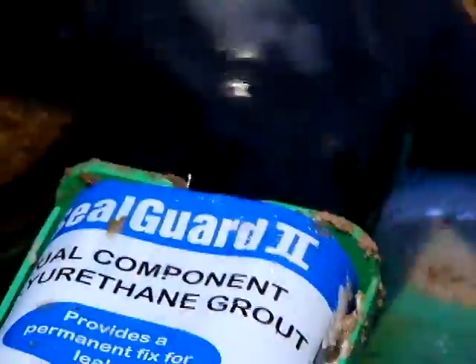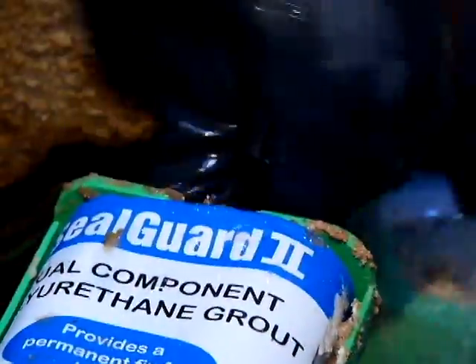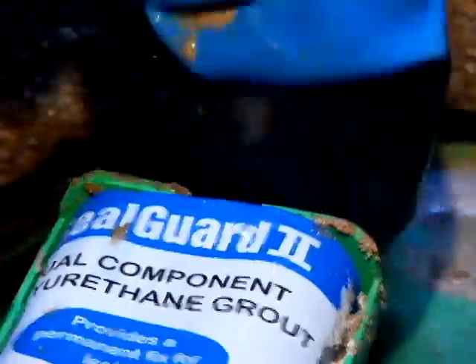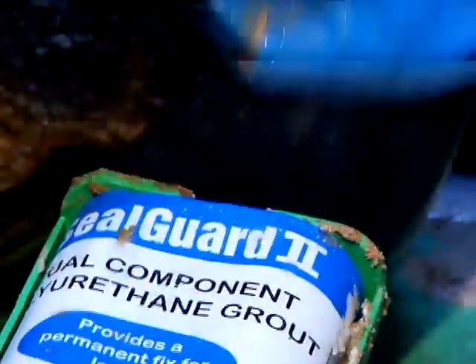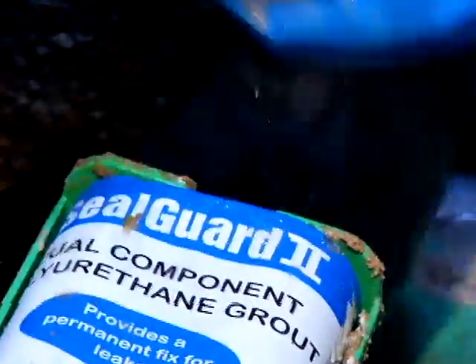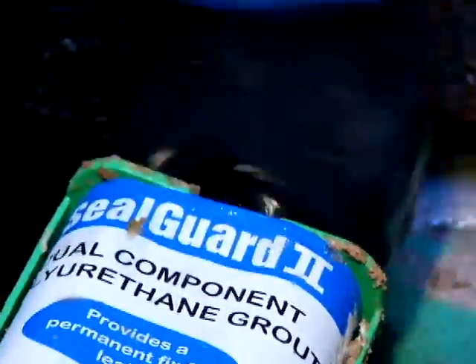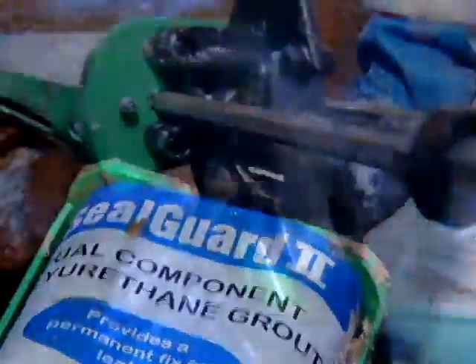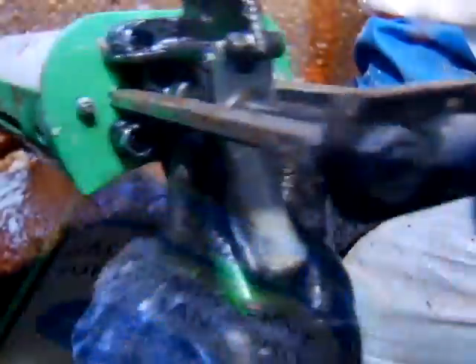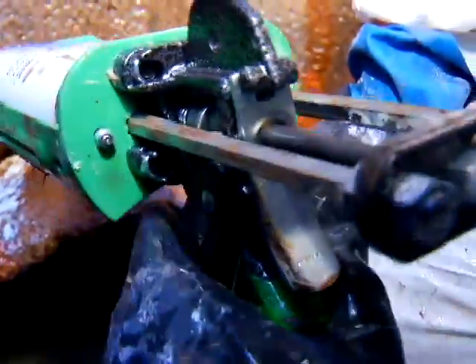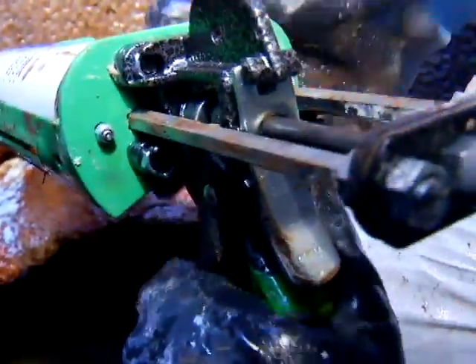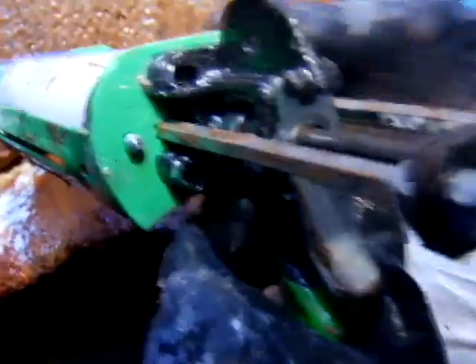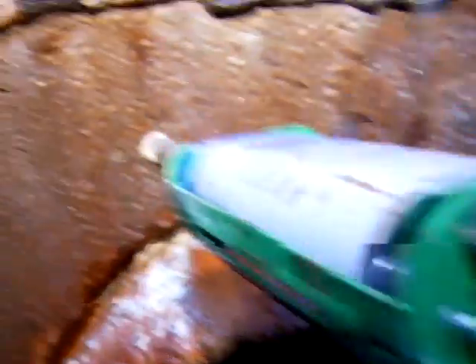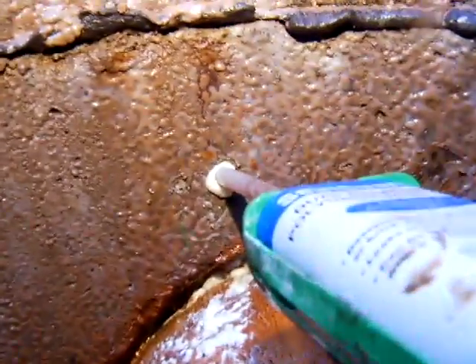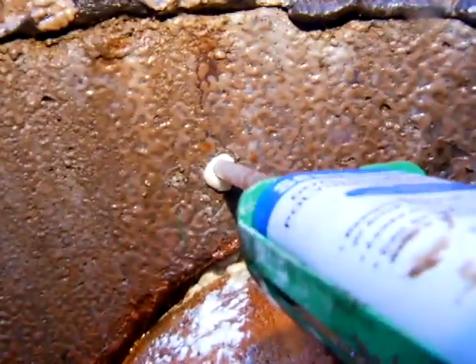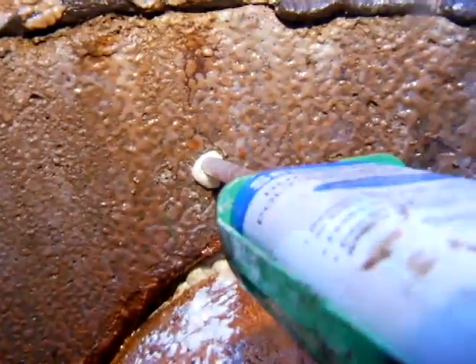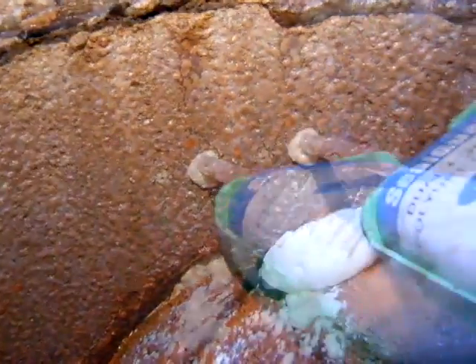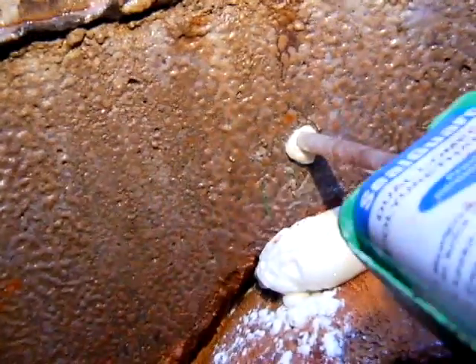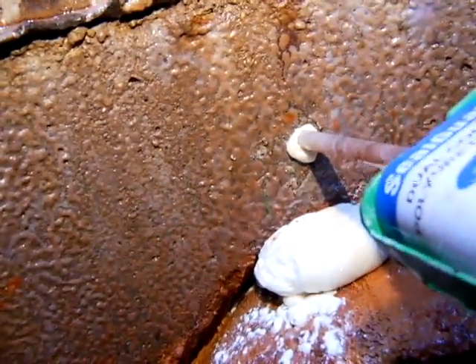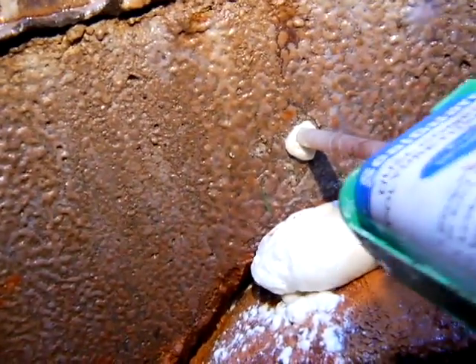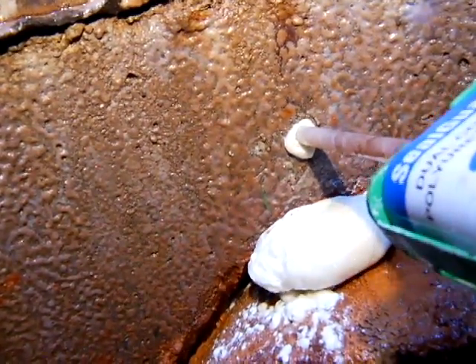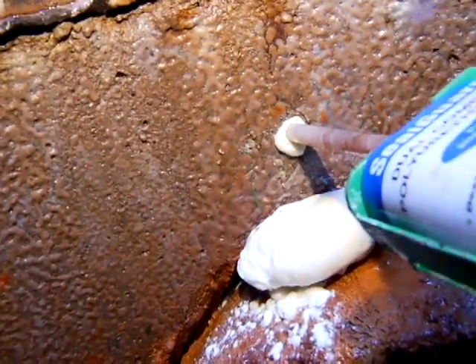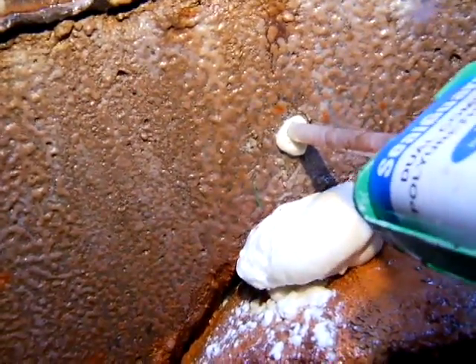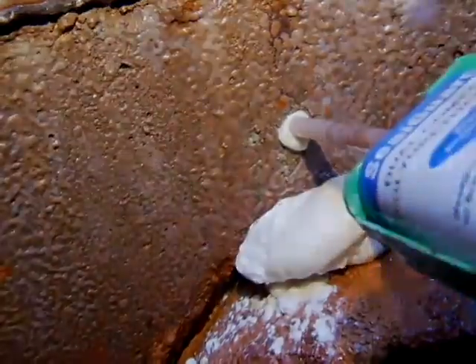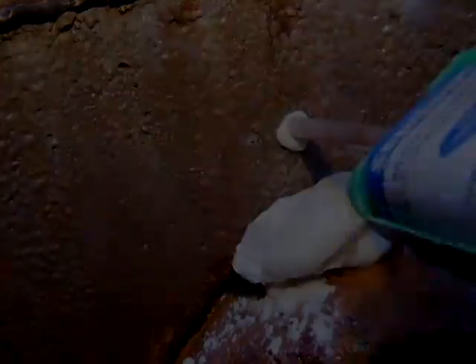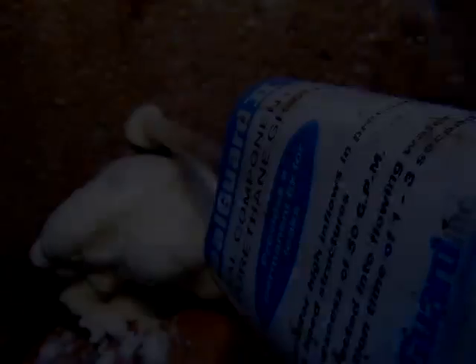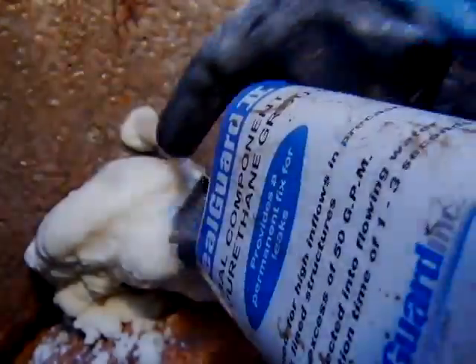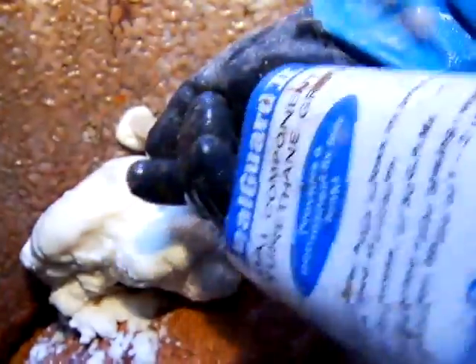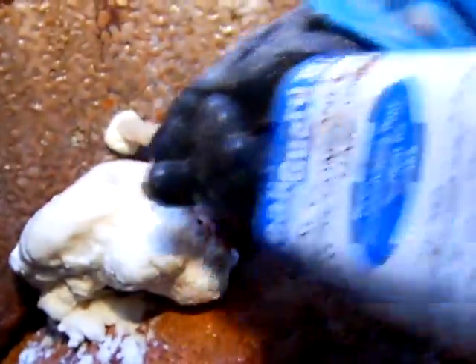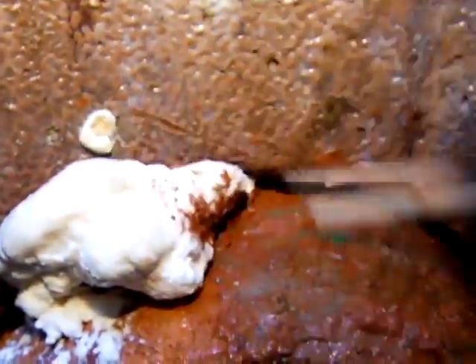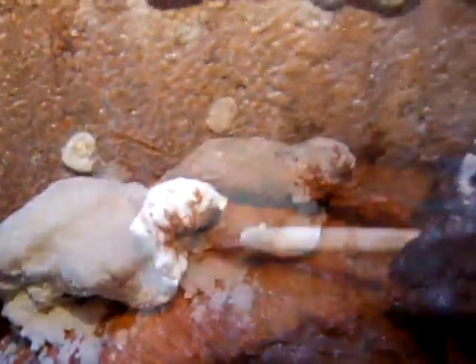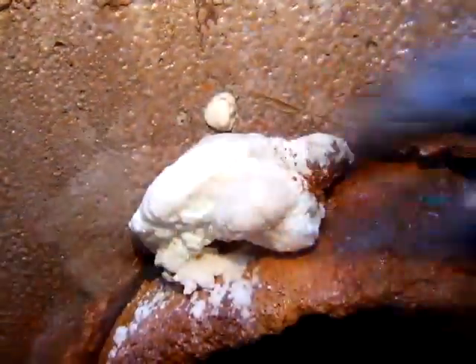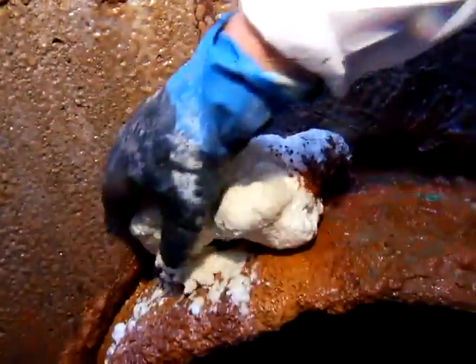Screw the tube of Sealed Guard 2 onto the mixer tube. Quickly squeeze the trigger. The two-part Sealed Guard 2 mixes as it is dispensed. Snap off the mixer tube and remove the excess sealant.